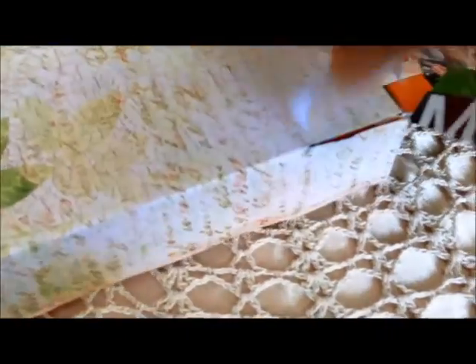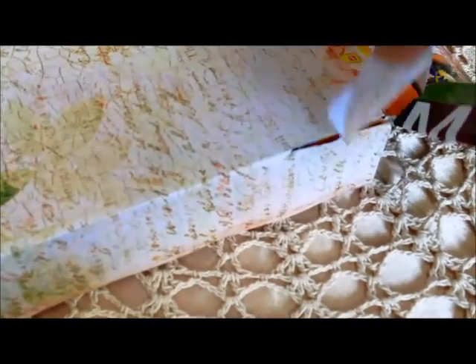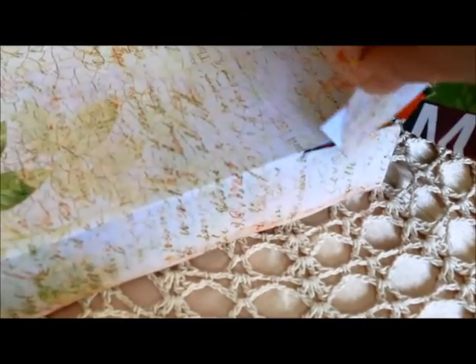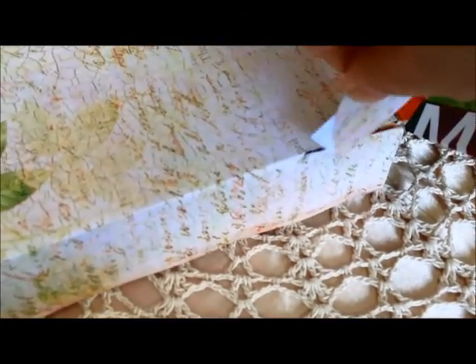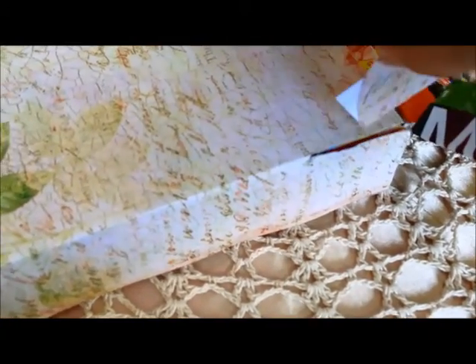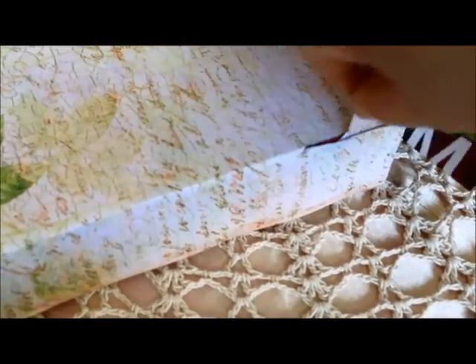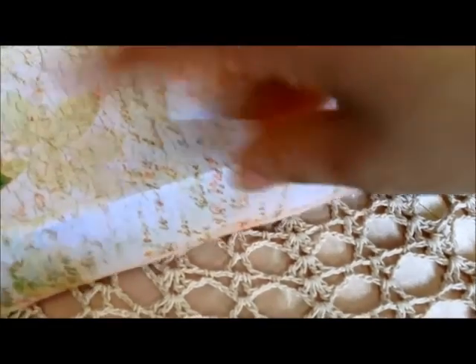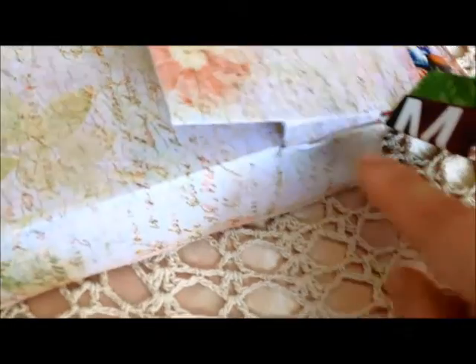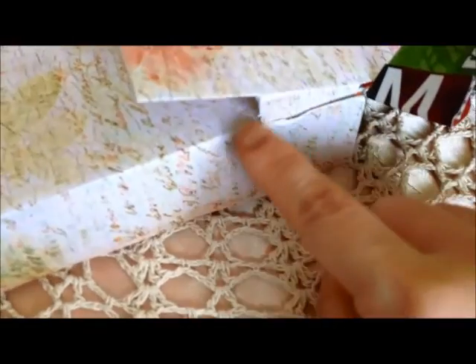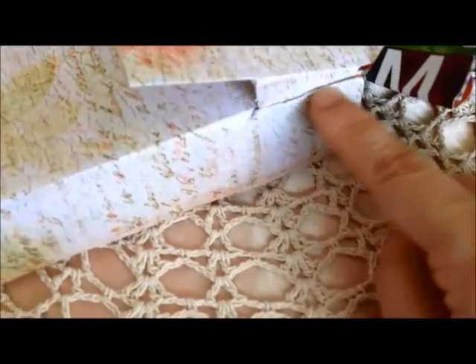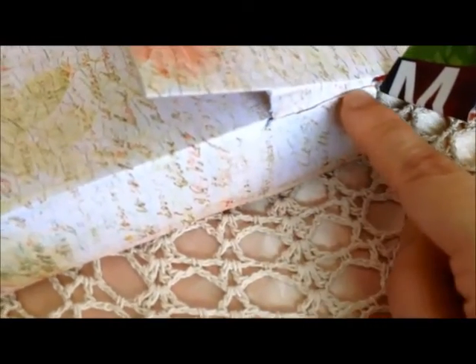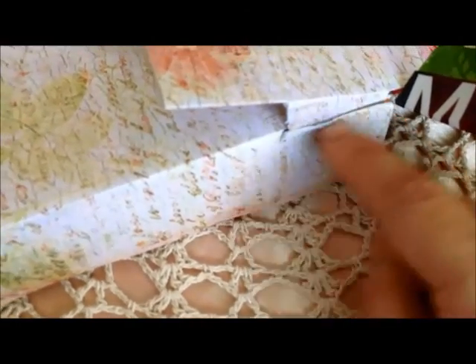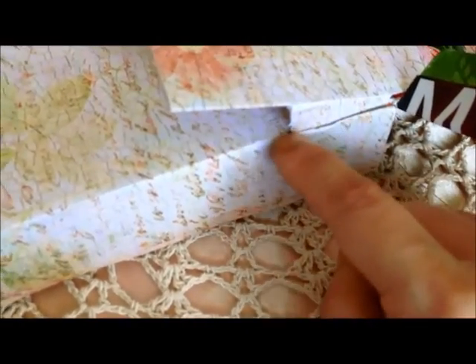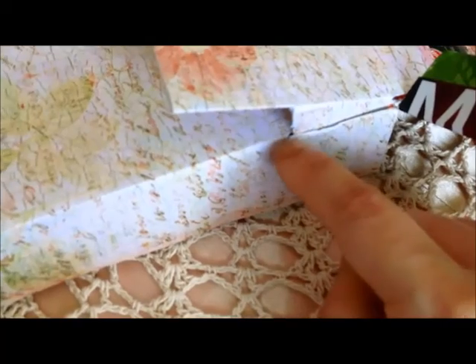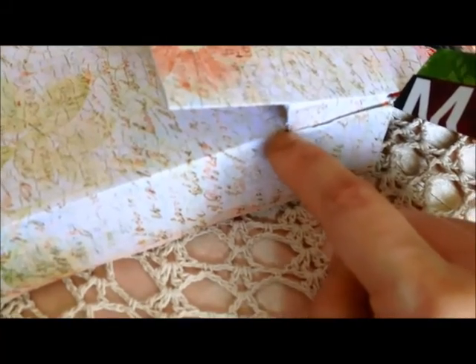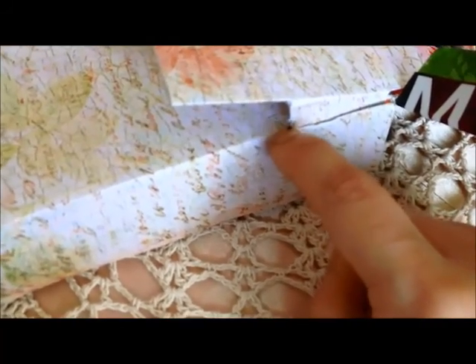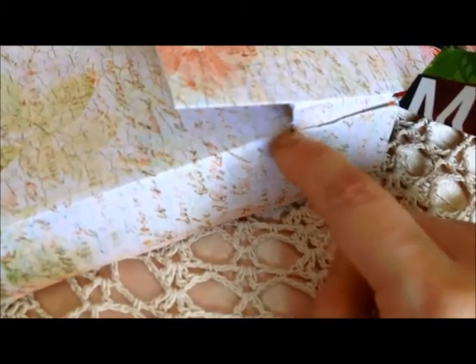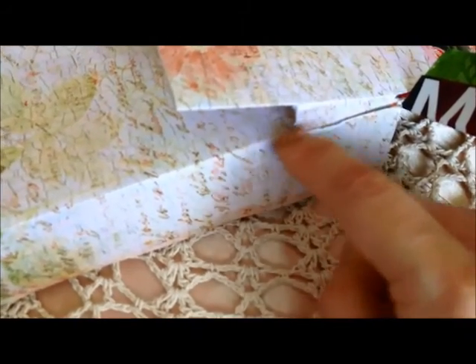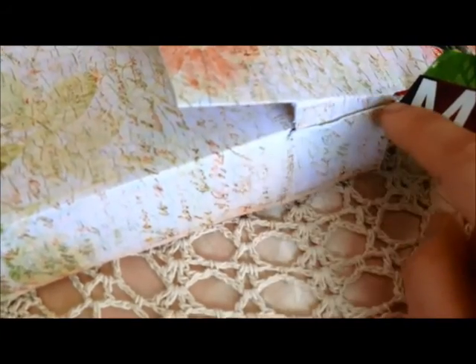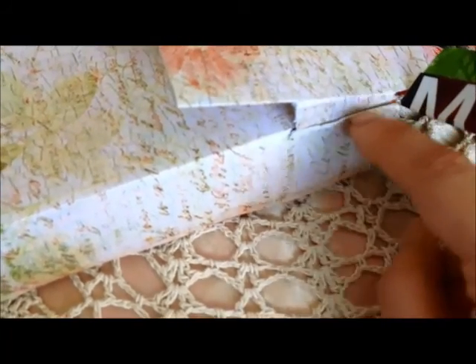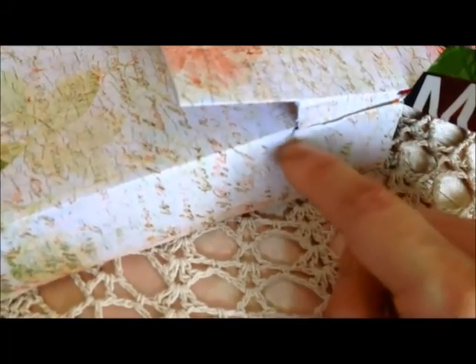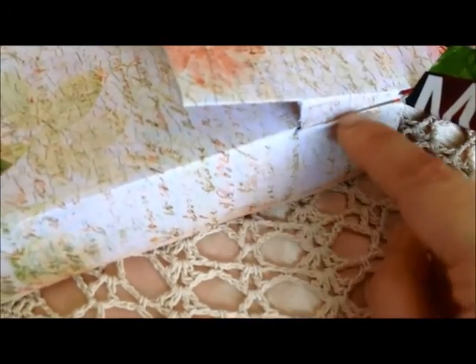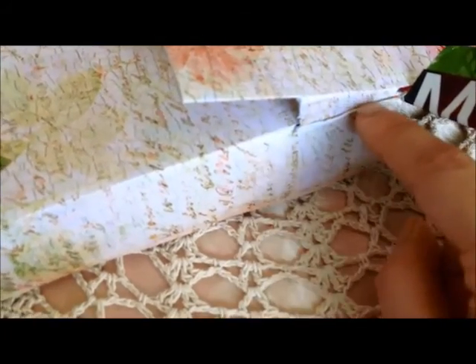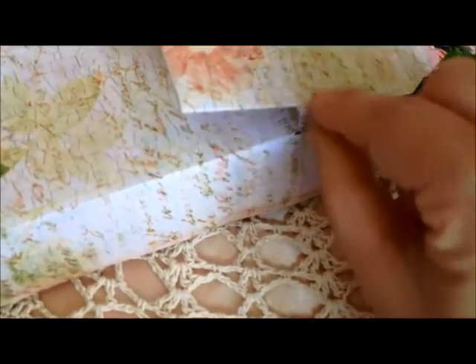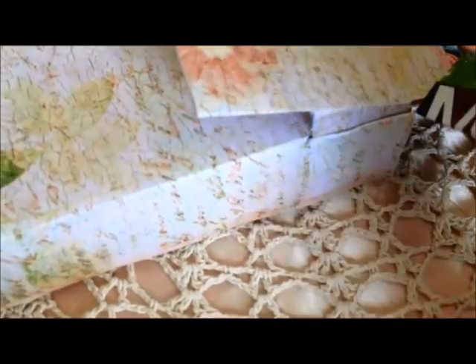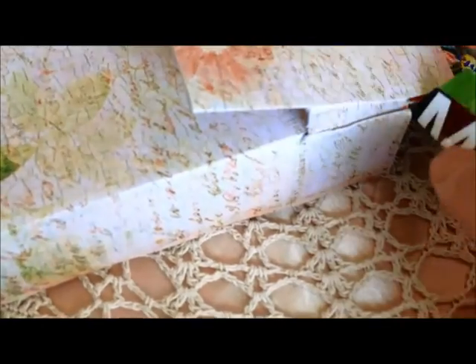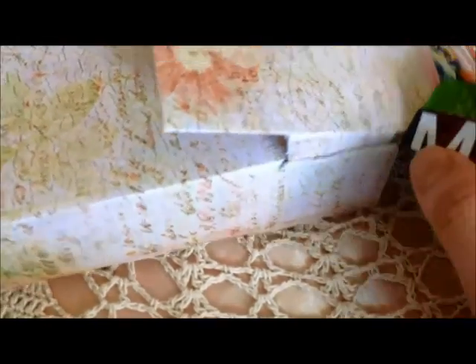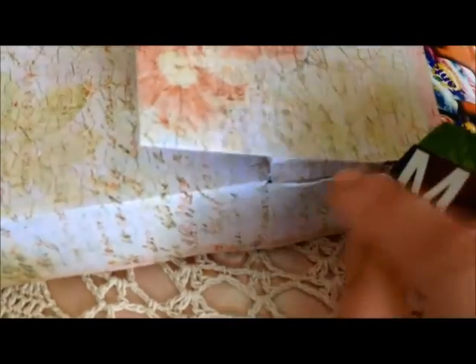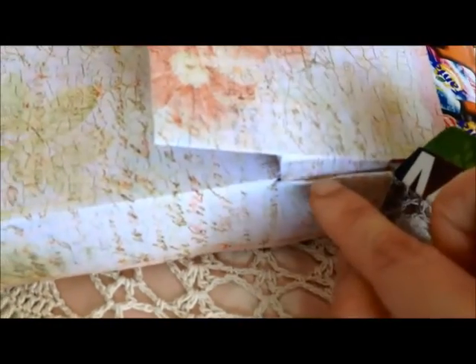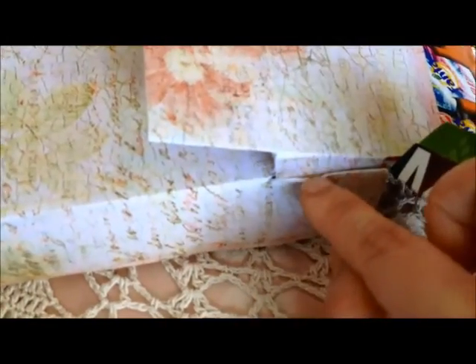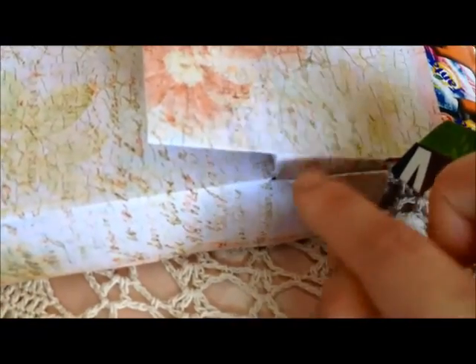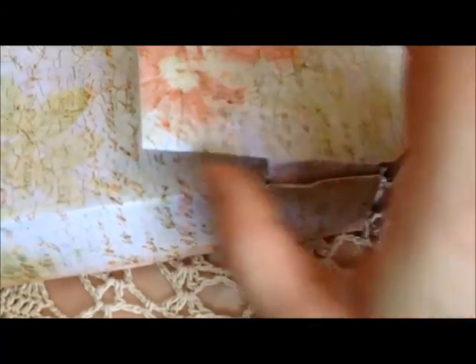So I use an exacto knife to cut — to make one cut, and then a hair's width apart, I made another cut, also the same length, and then I took away the very thin strip.